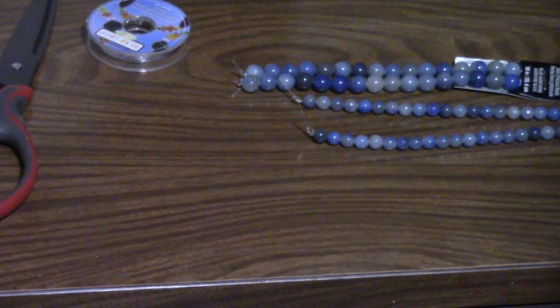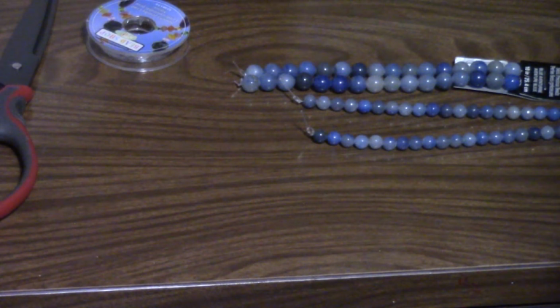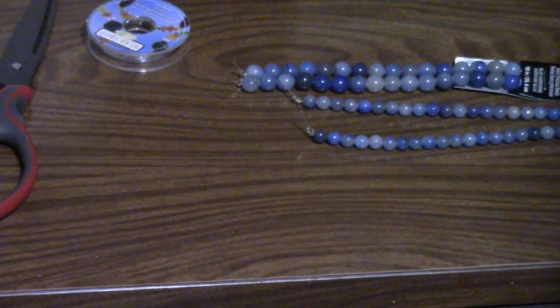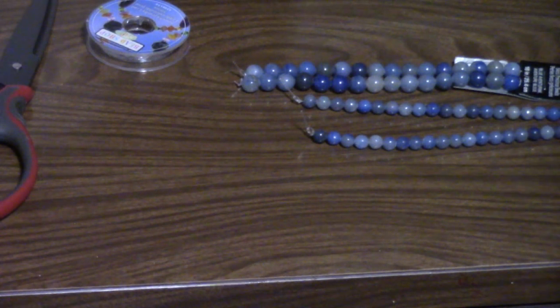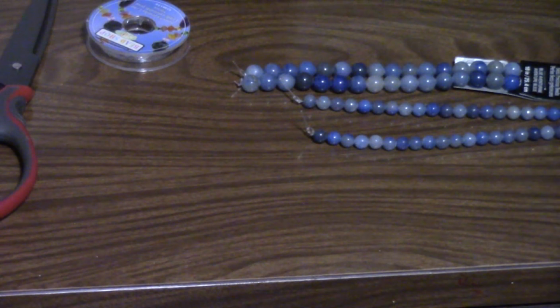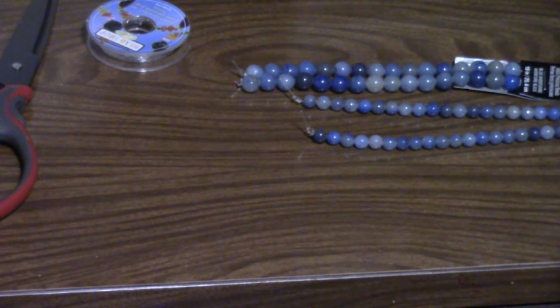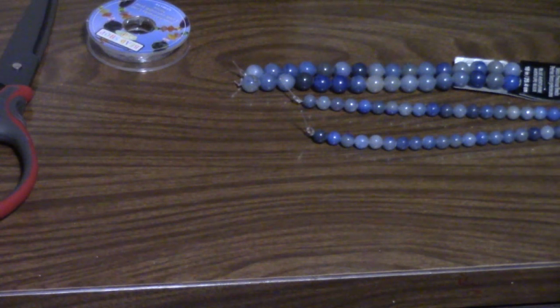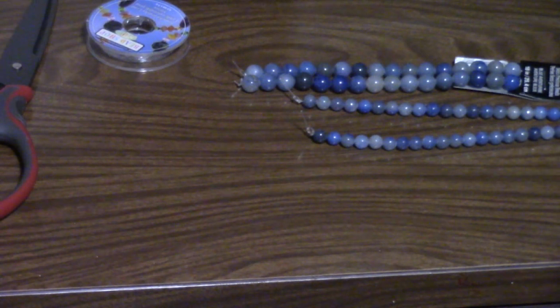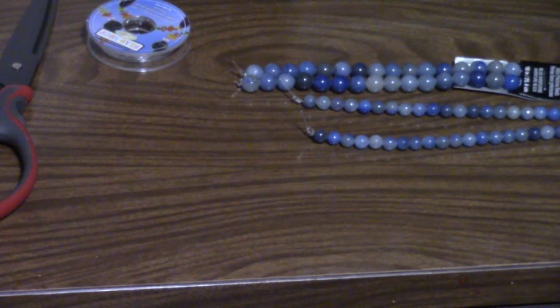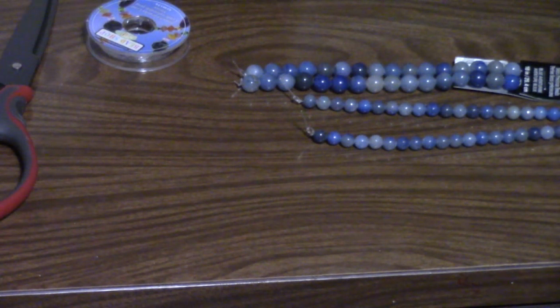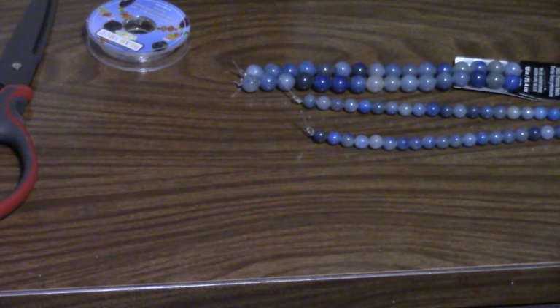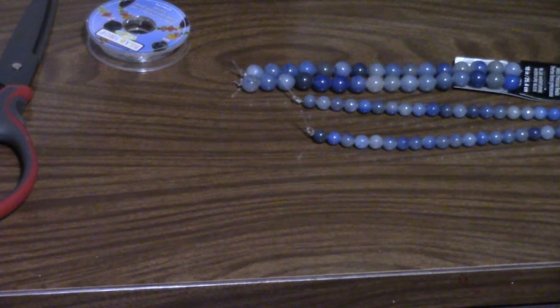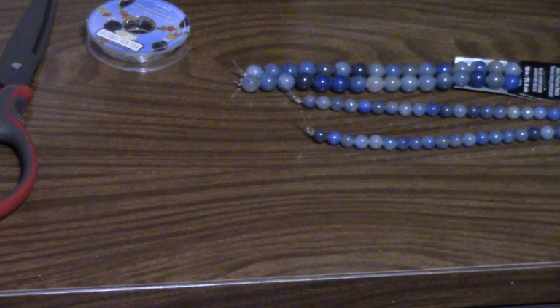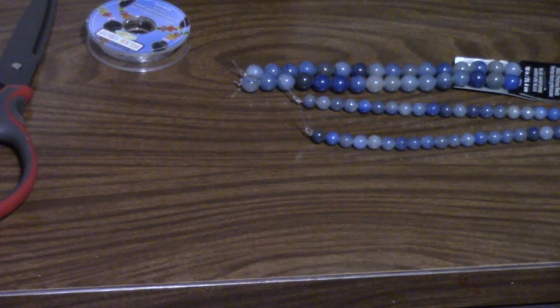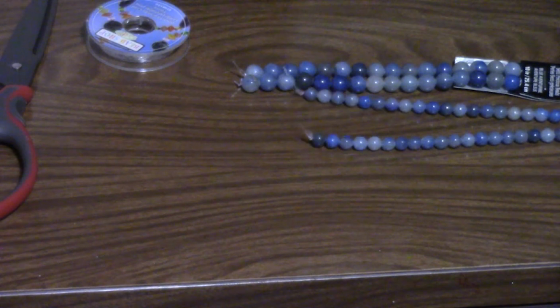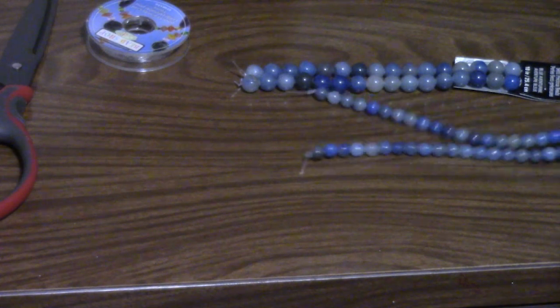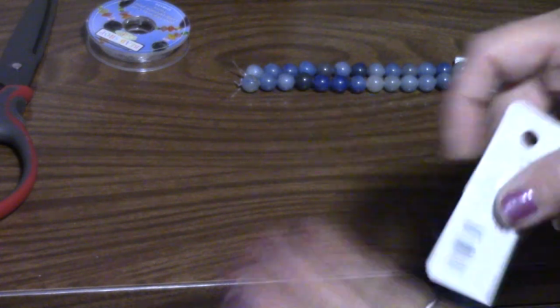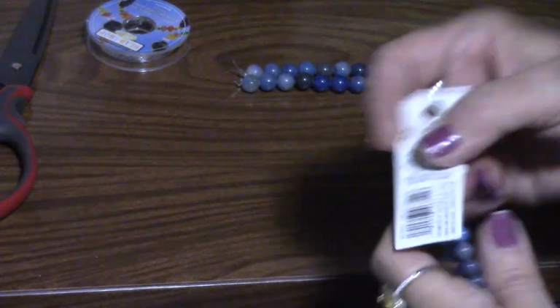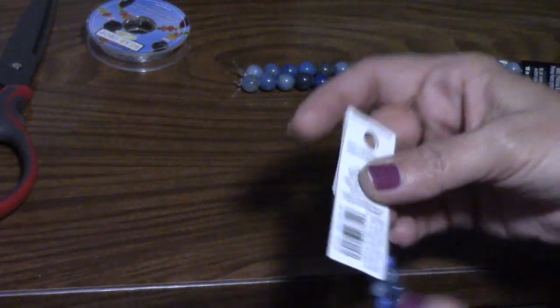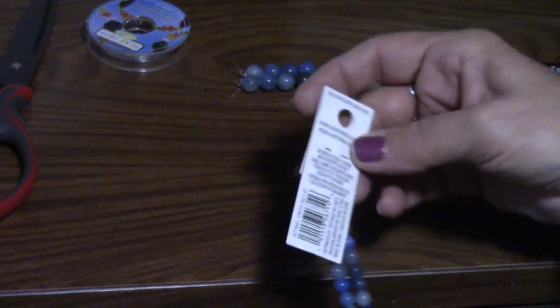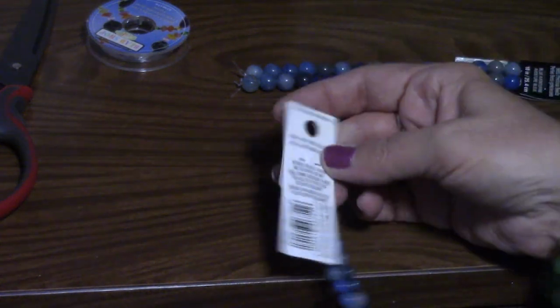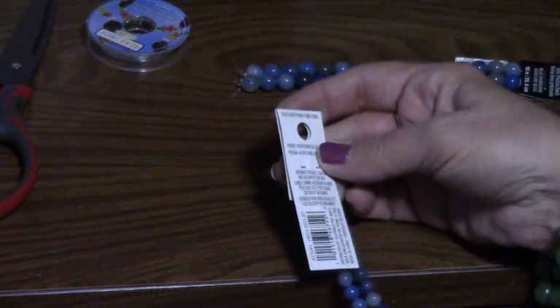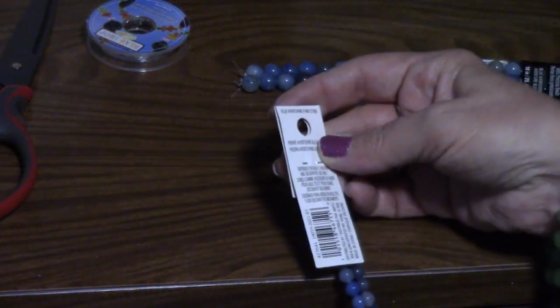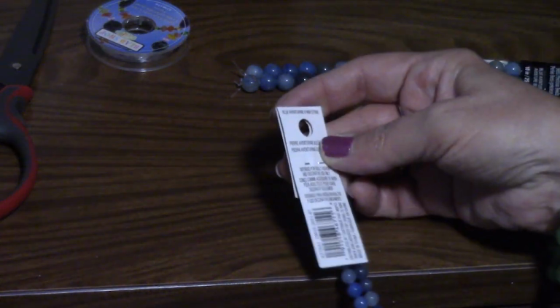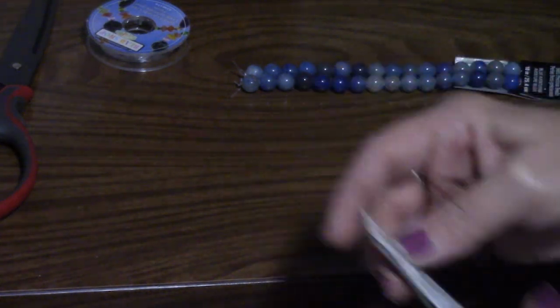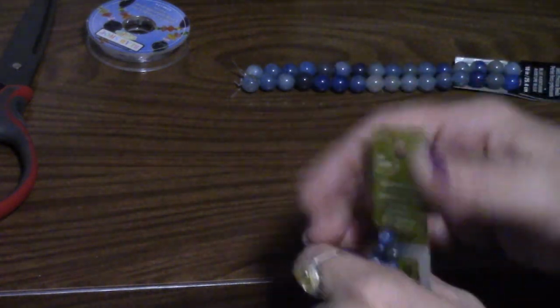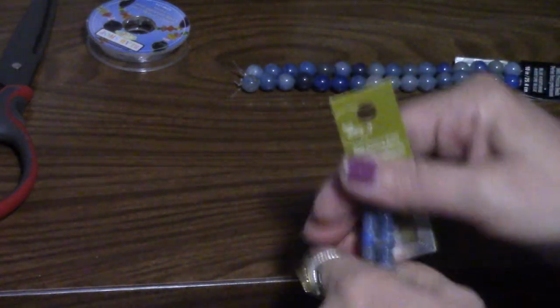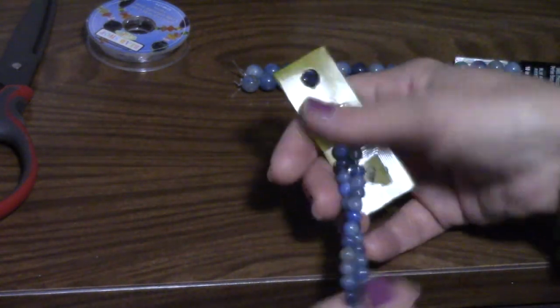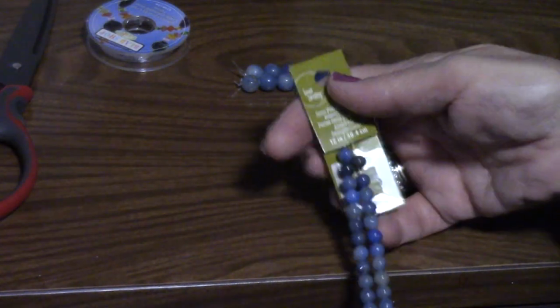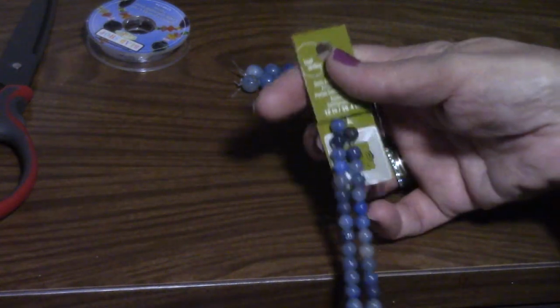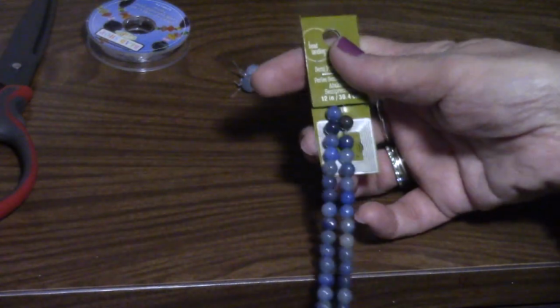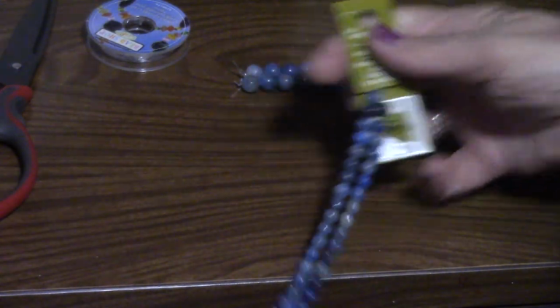Hello, thank you for joining me. Today we are going to be making a blue aventurine bracelet.